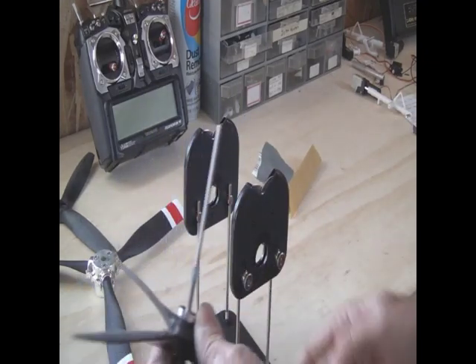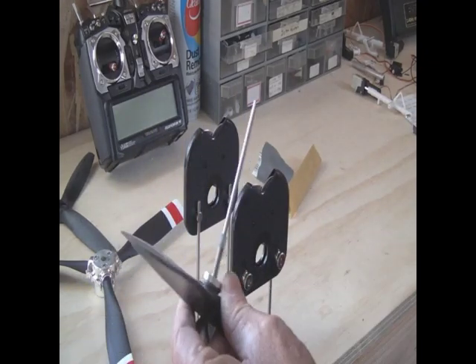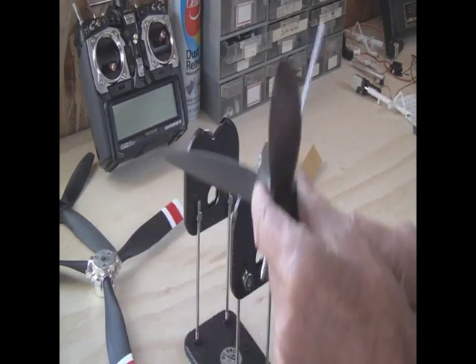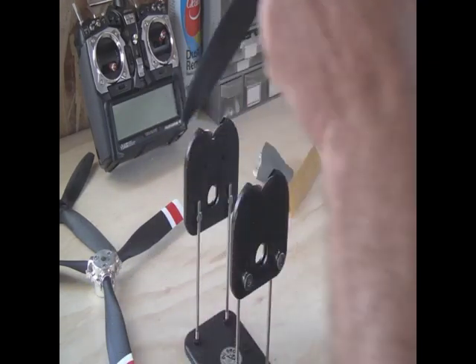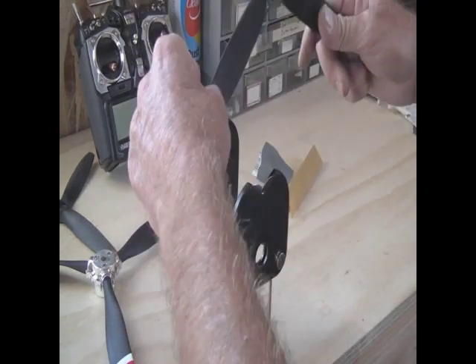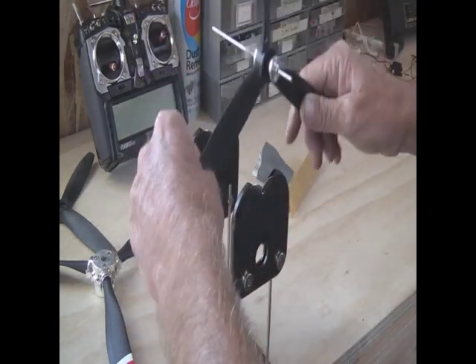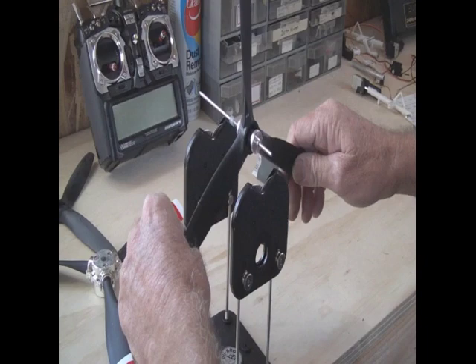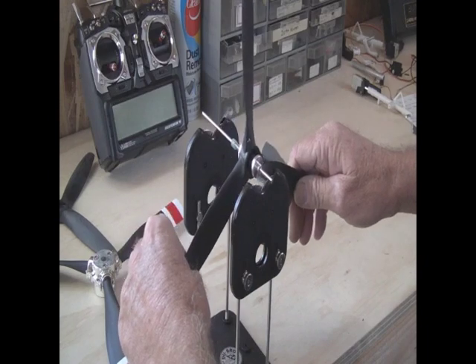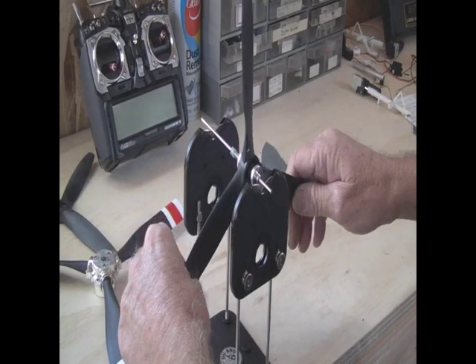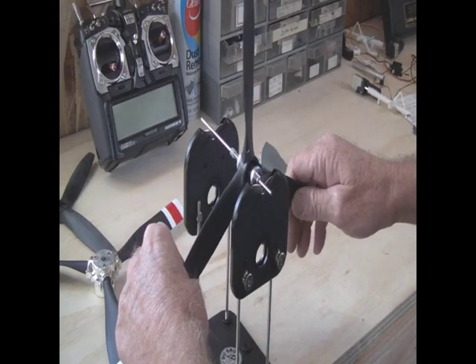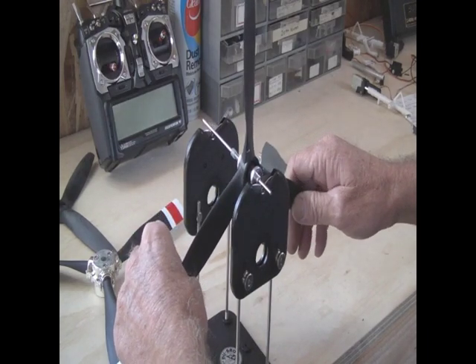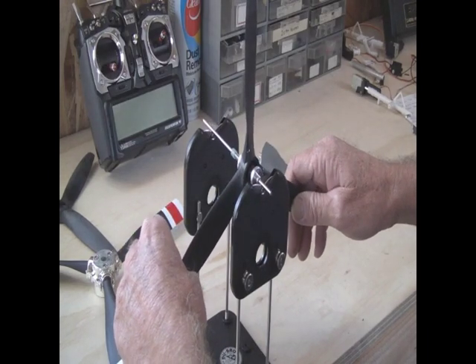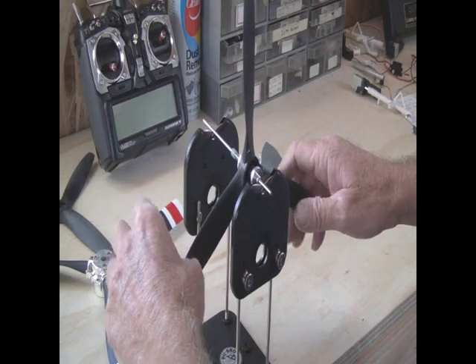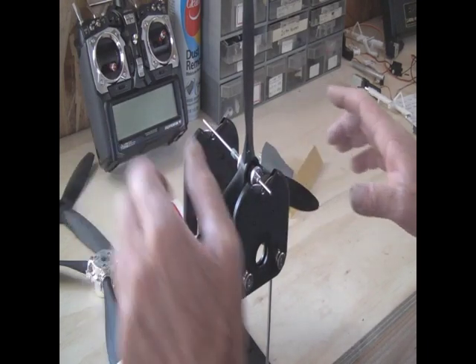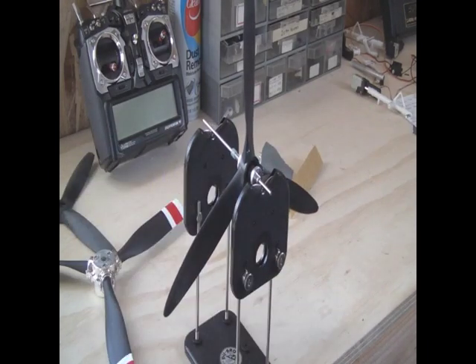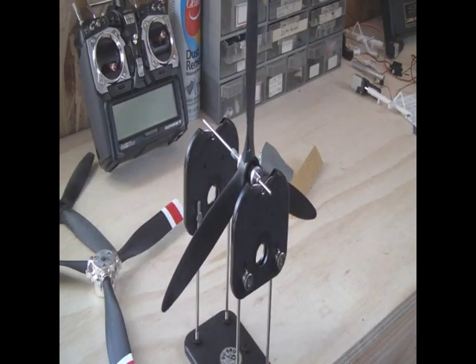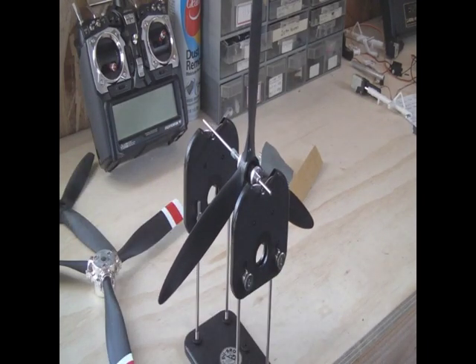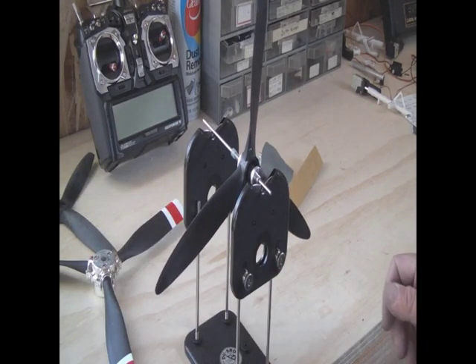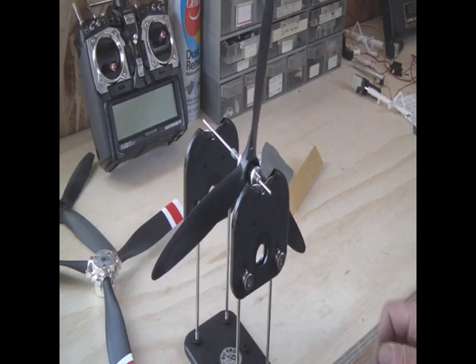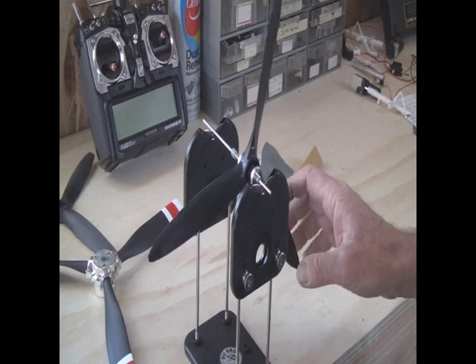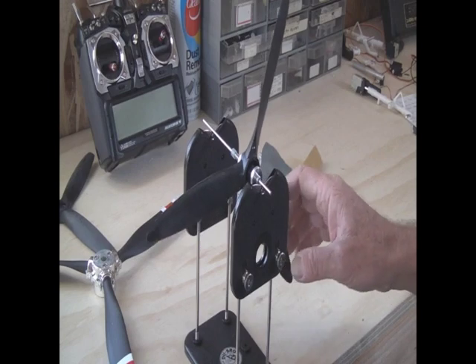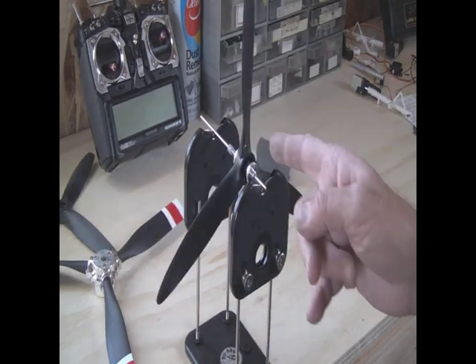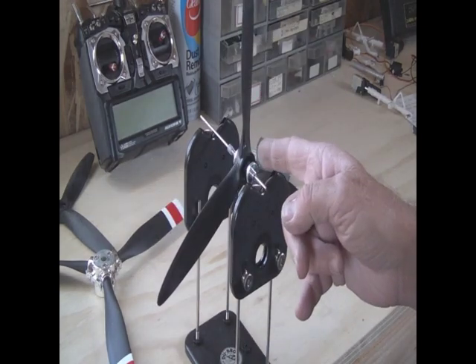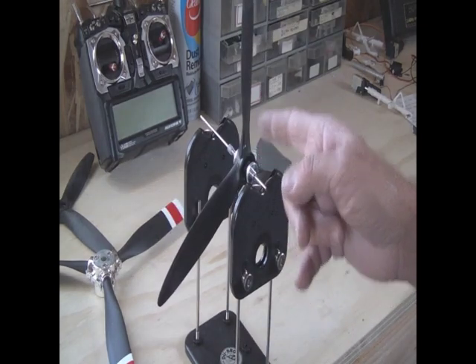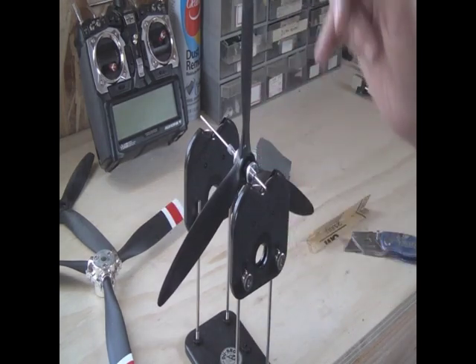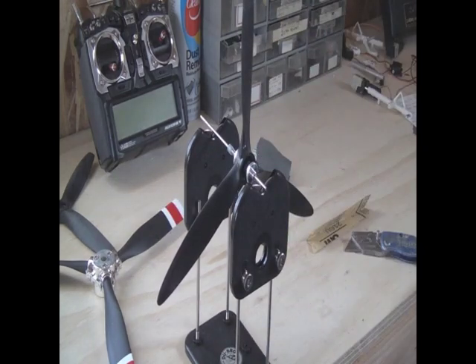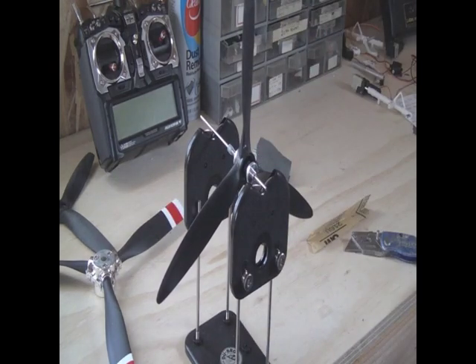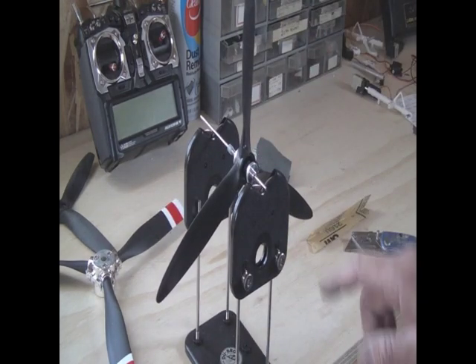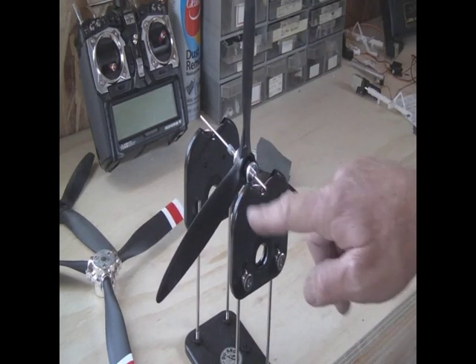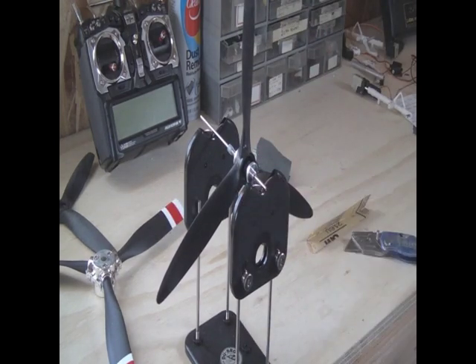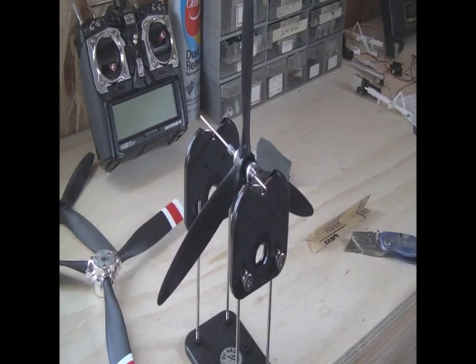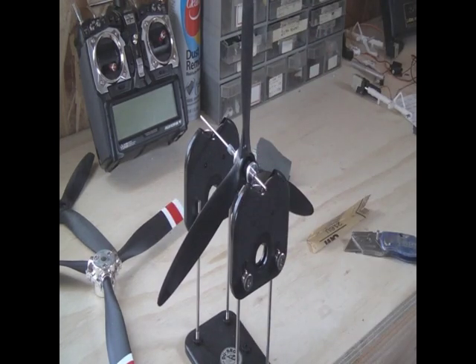Clean it off, put it back in with two being at the top and three there — still heavy. We've now got the two-dot blade at 12 o'clock. Everything looks like it's balanced out.